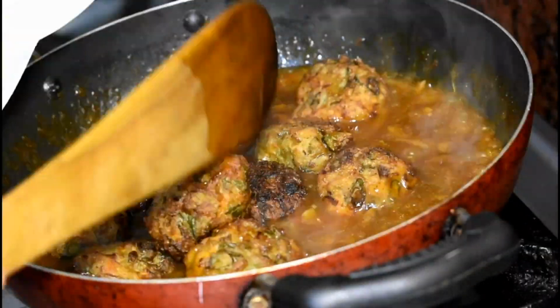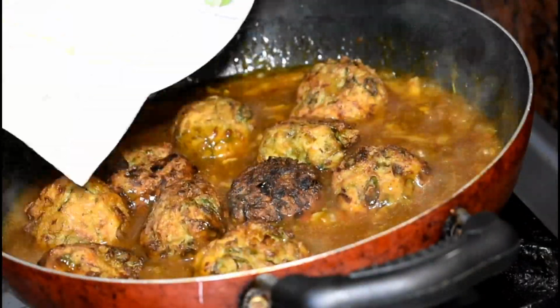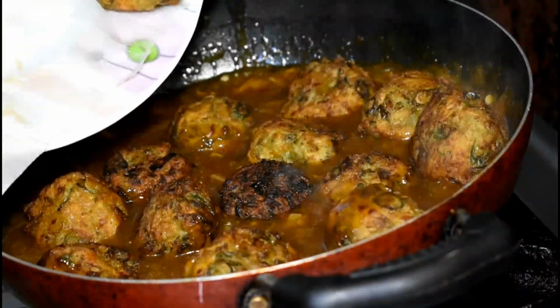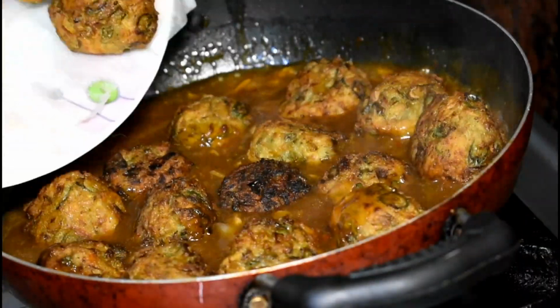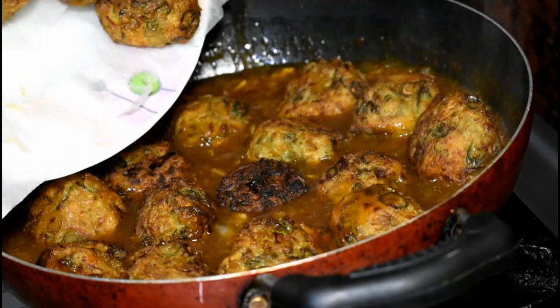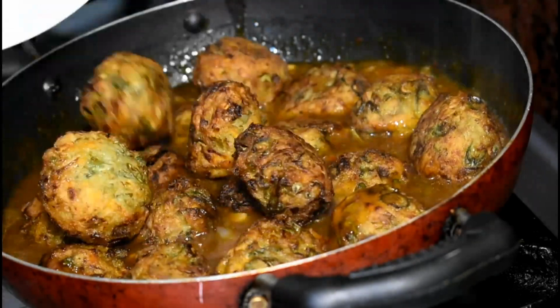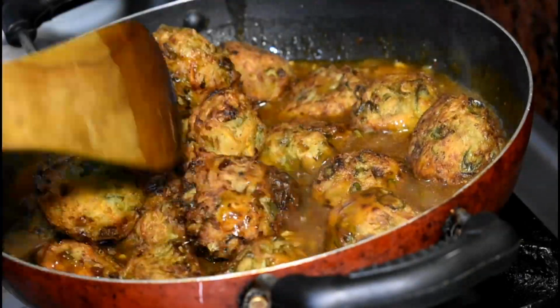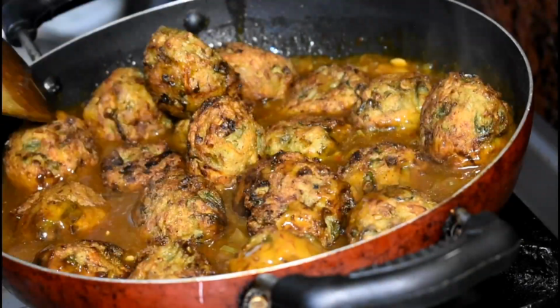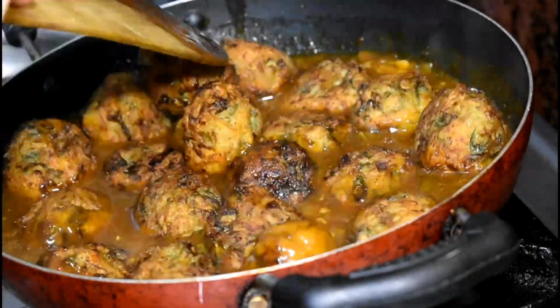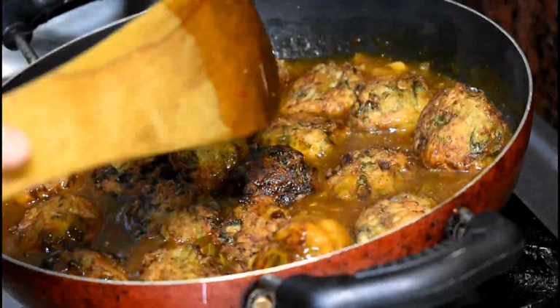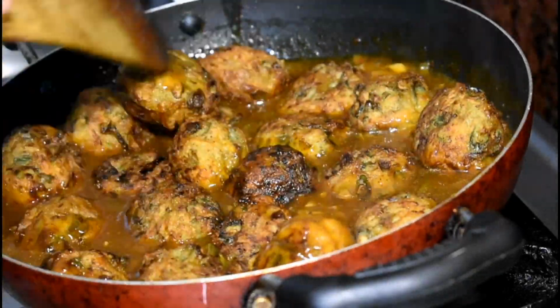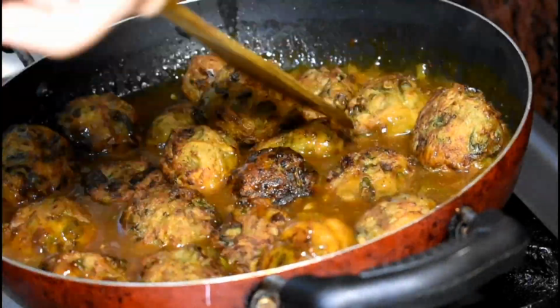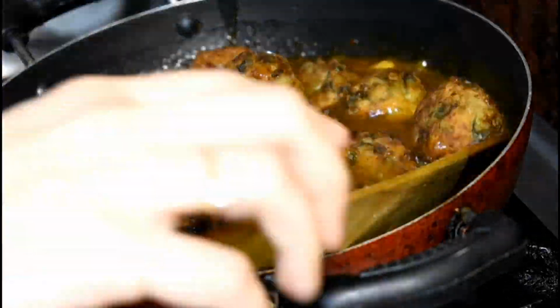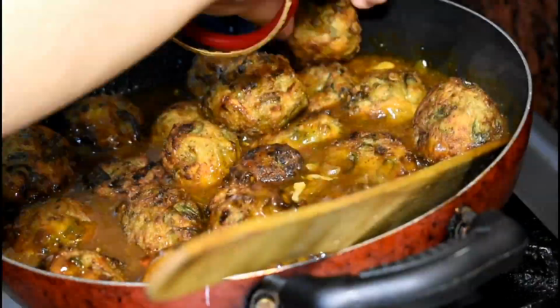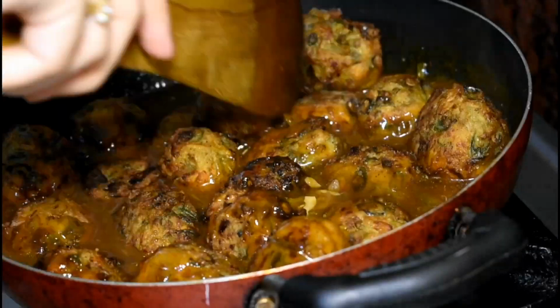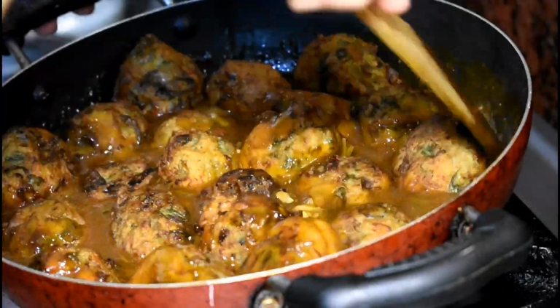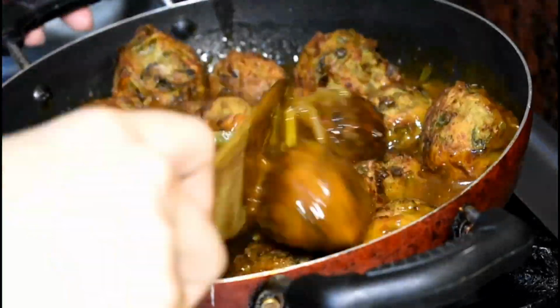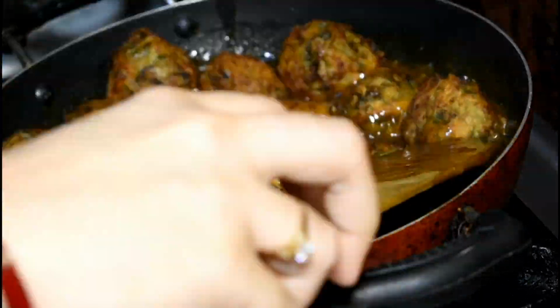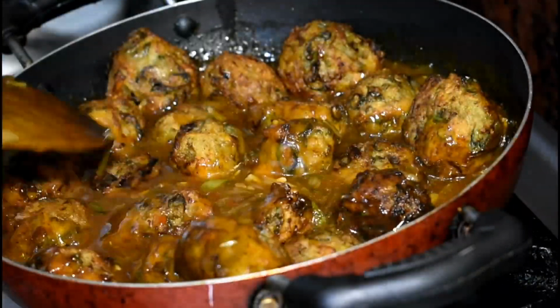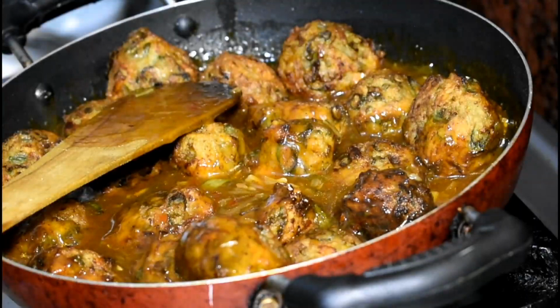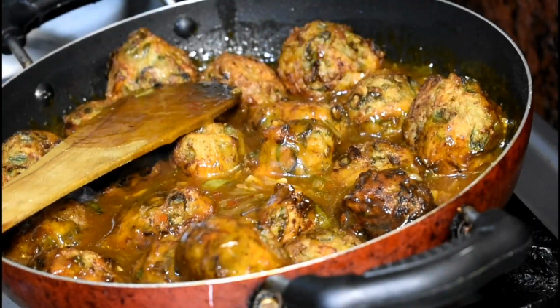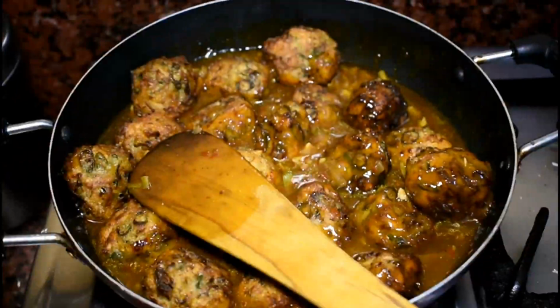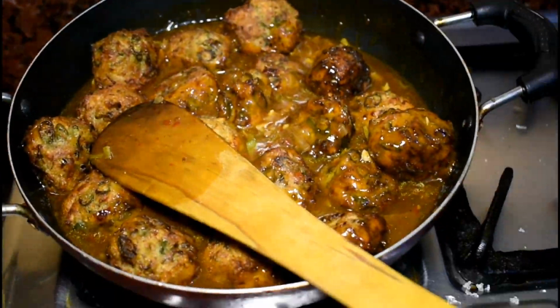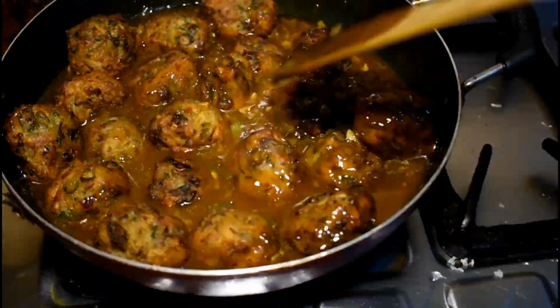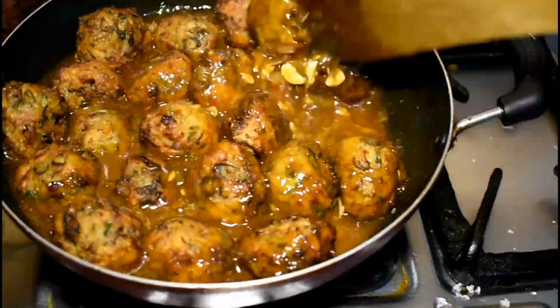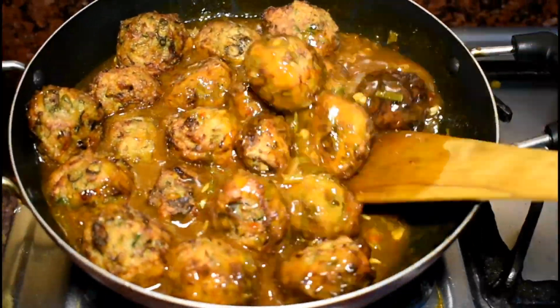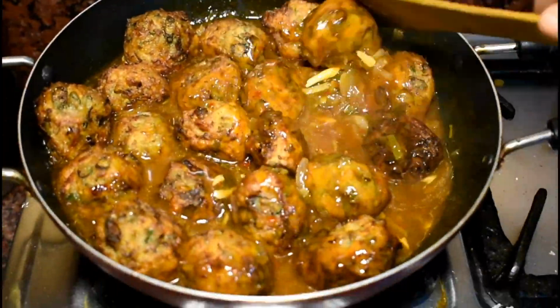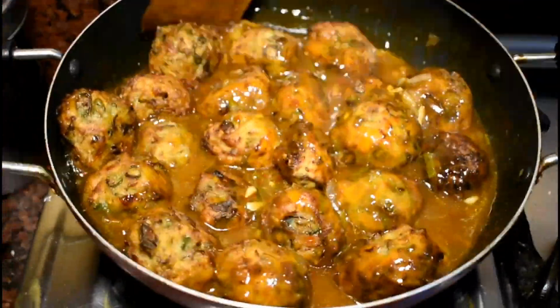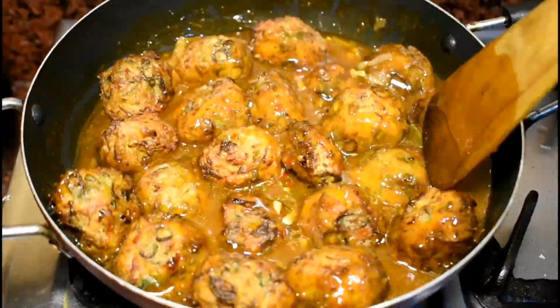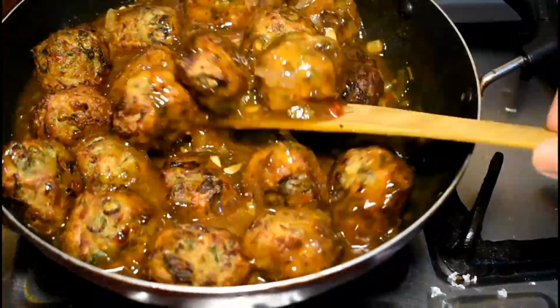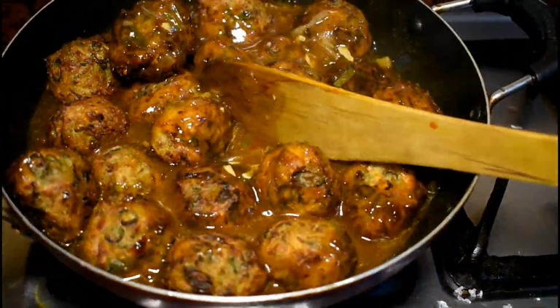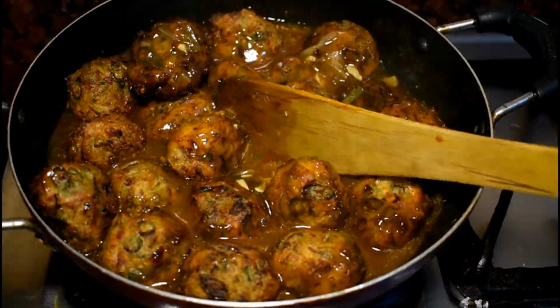Now the gravy is ready. I will put in the manchurian balls. Cook for 2 minutes and serve hot.